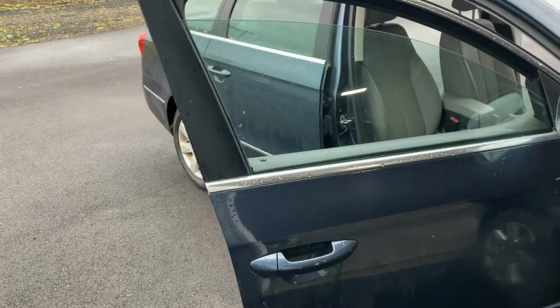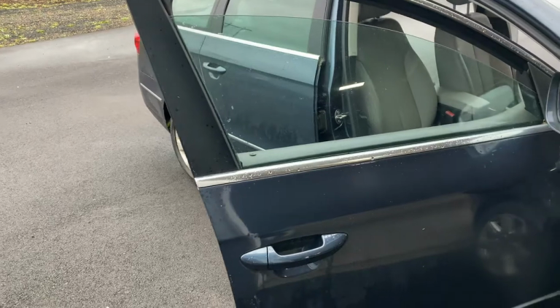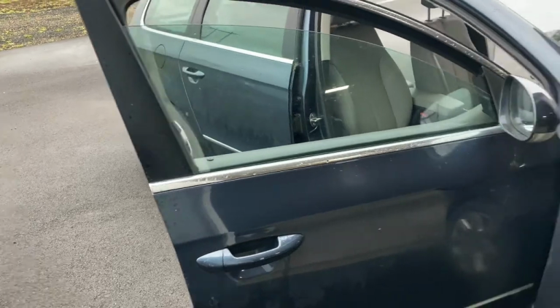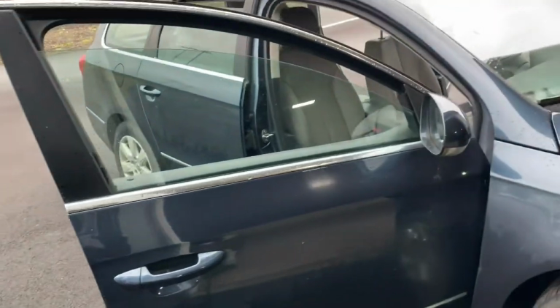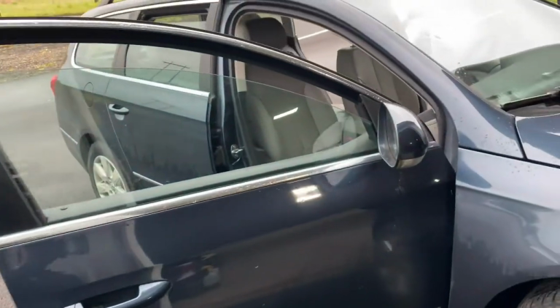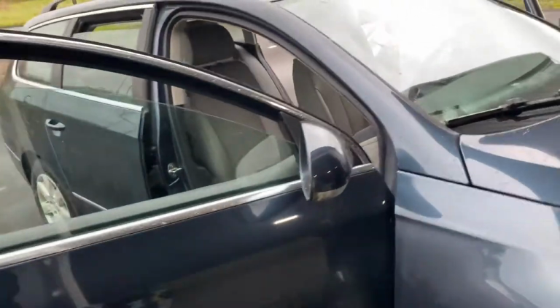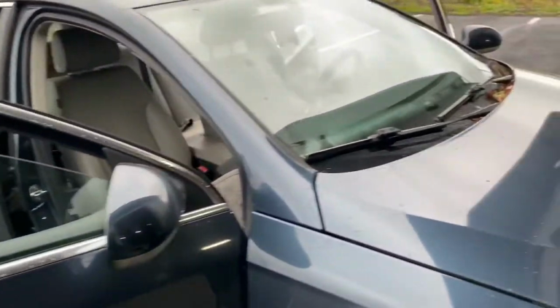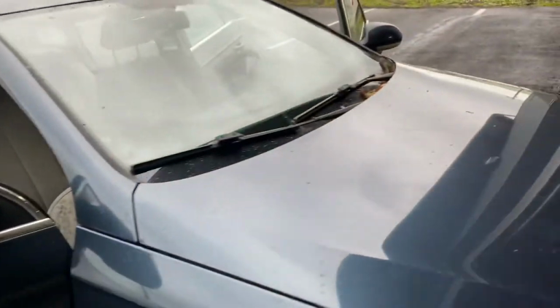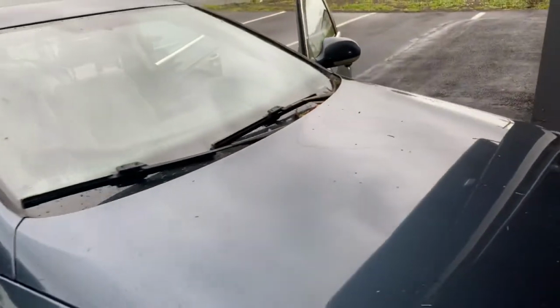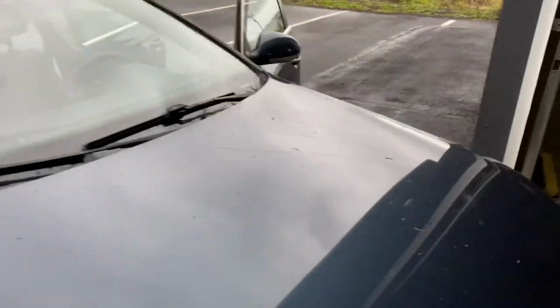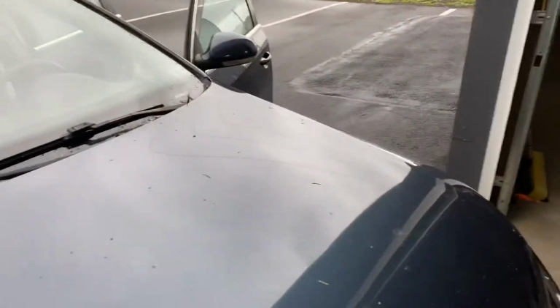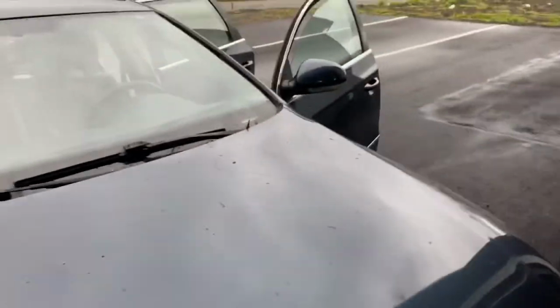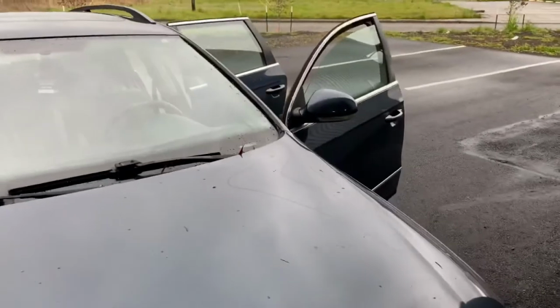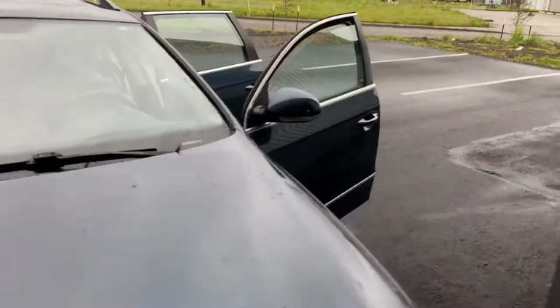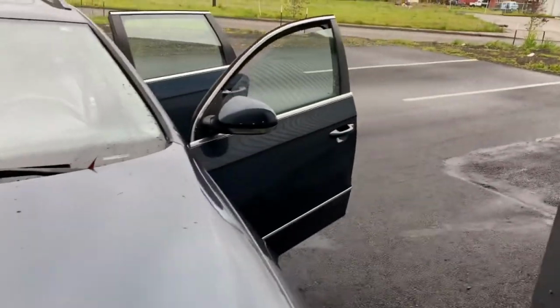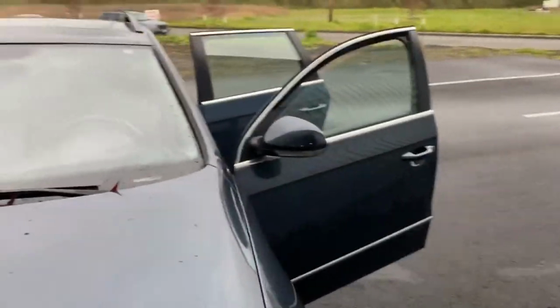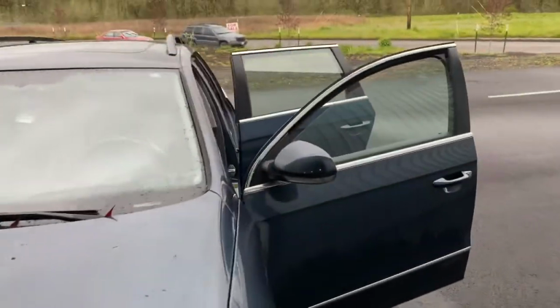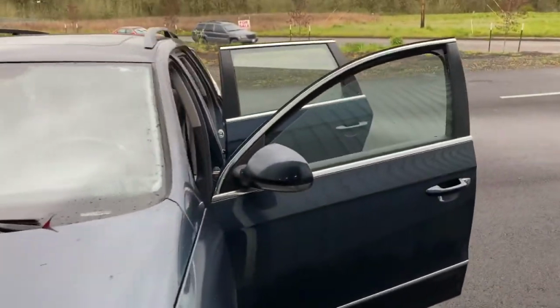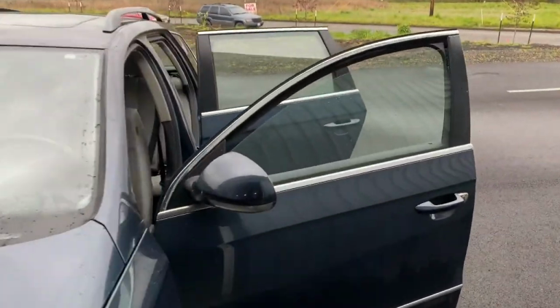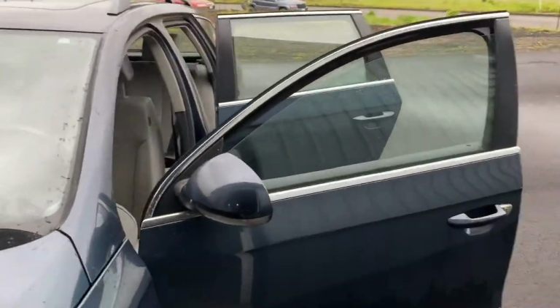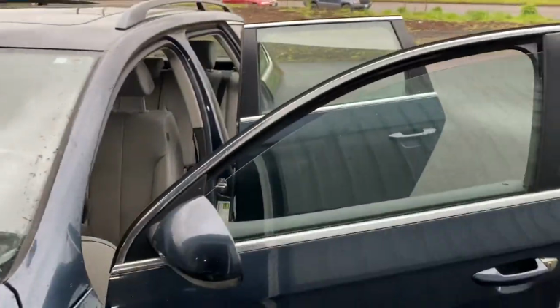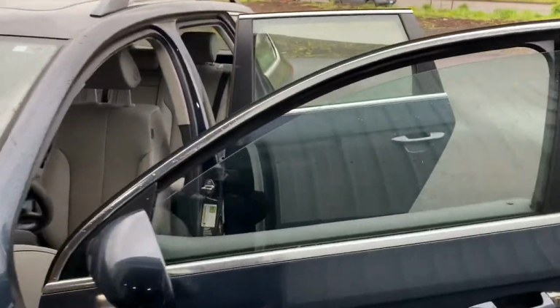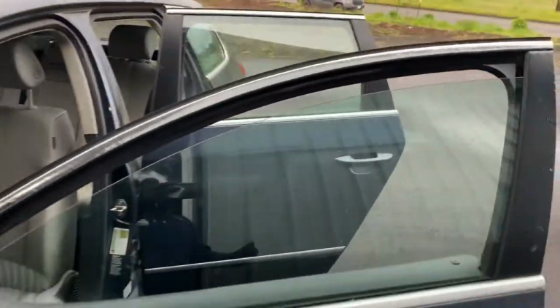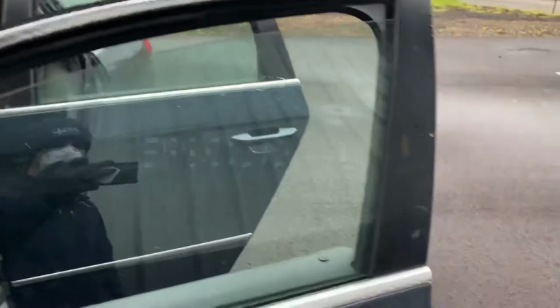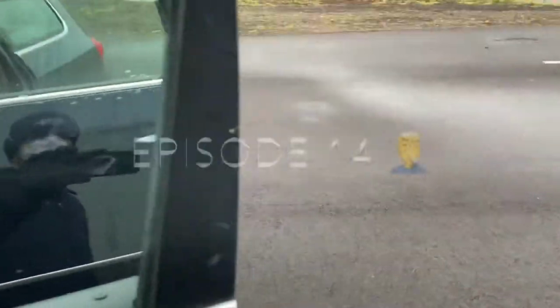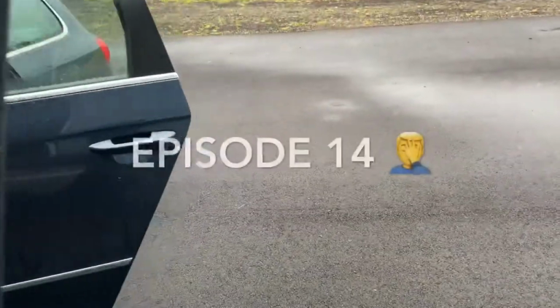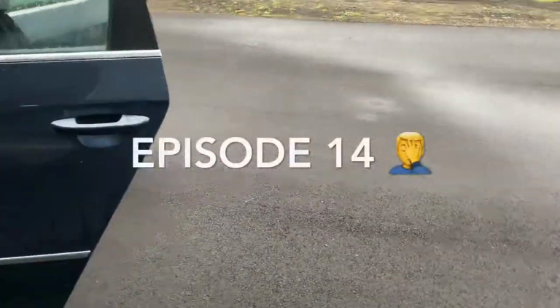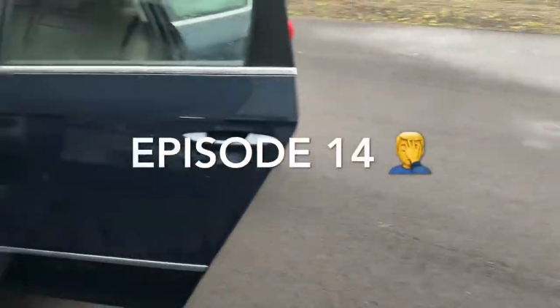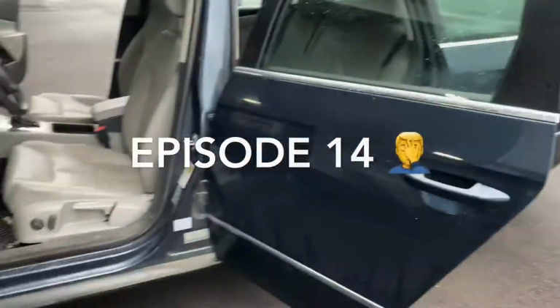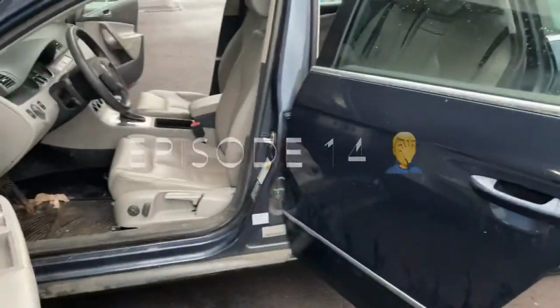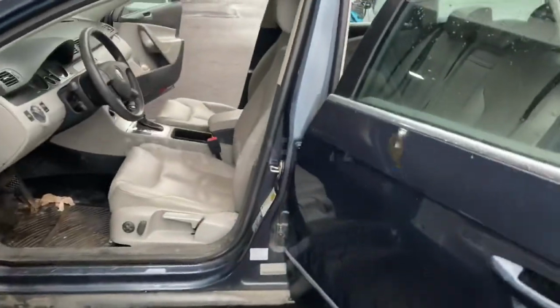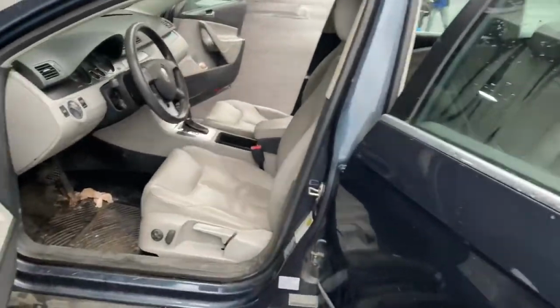What's up guys, Andy with Andy's Auto Care. If you're watching the channel, I appreciate it. This is Detailer Vlog 15, and we got a doozy here.